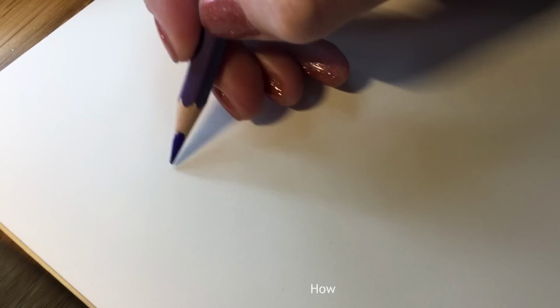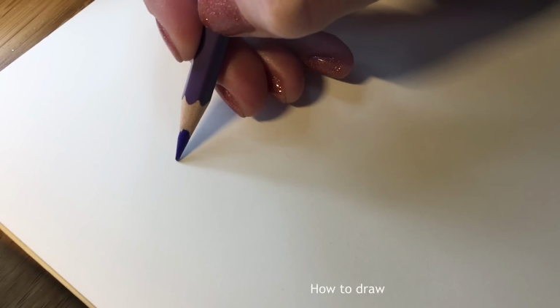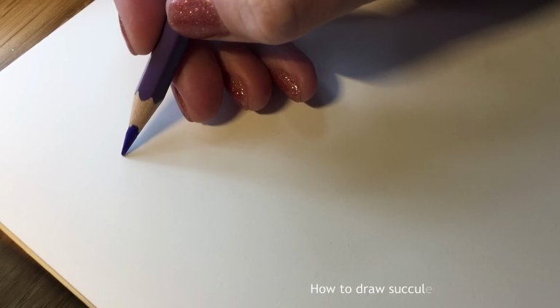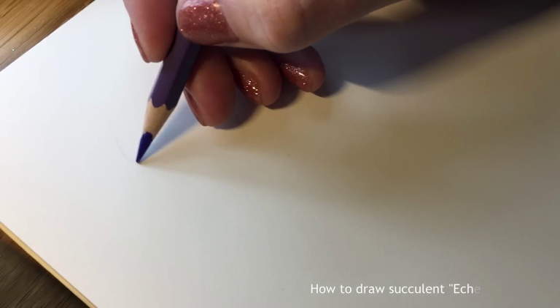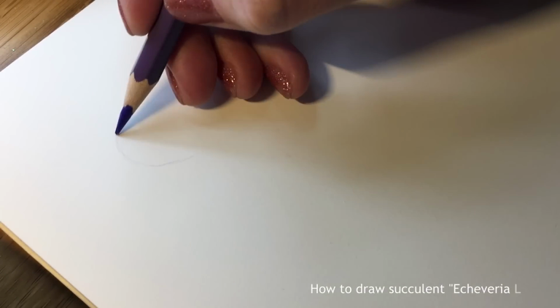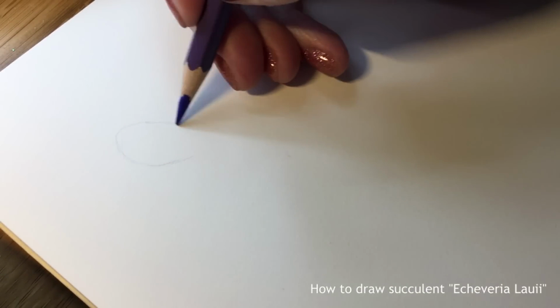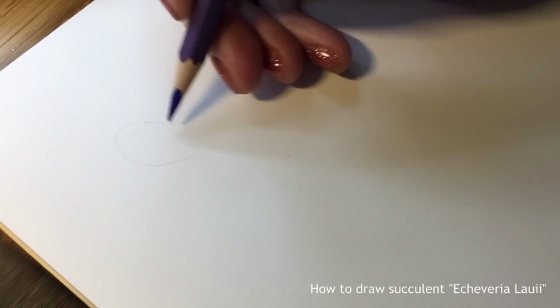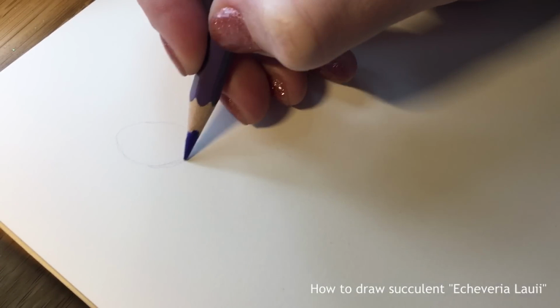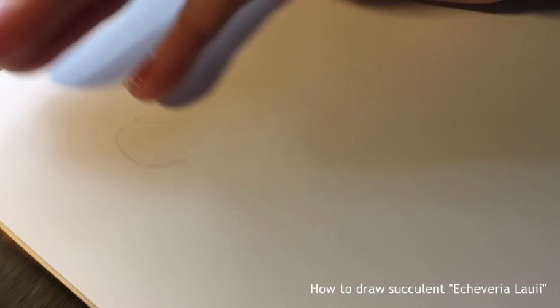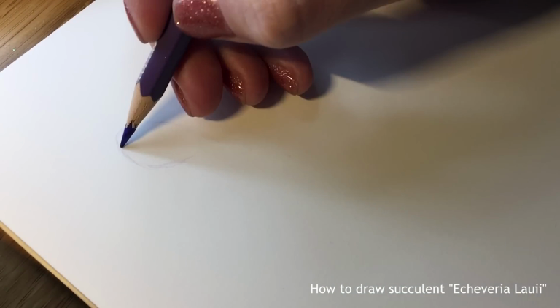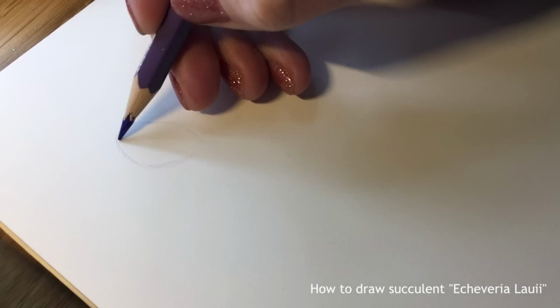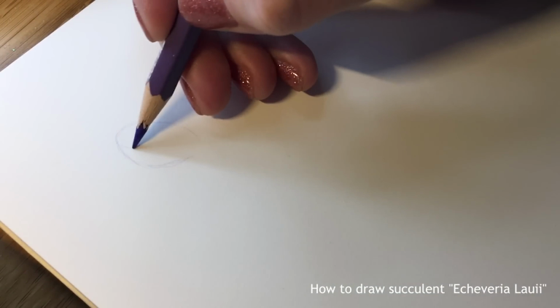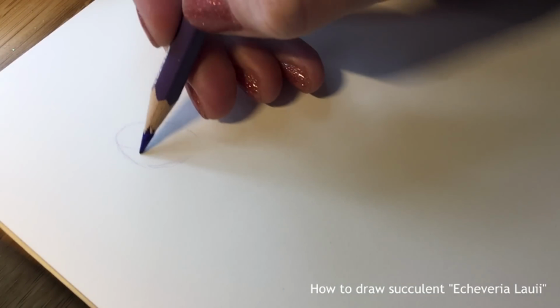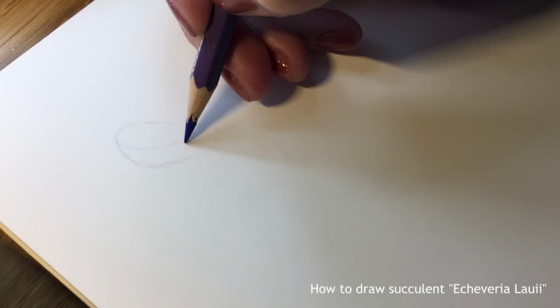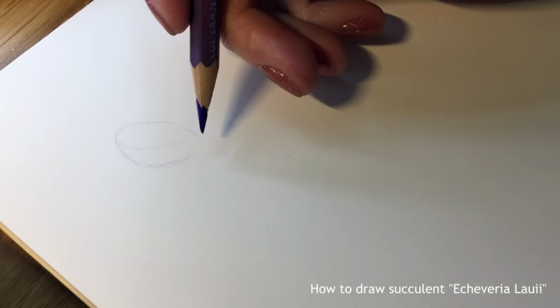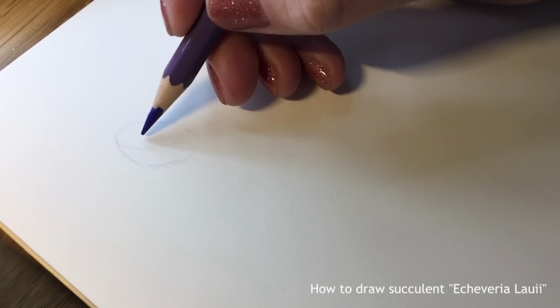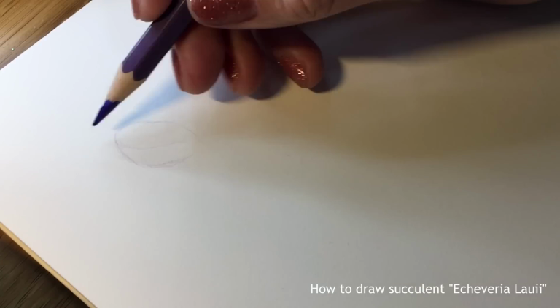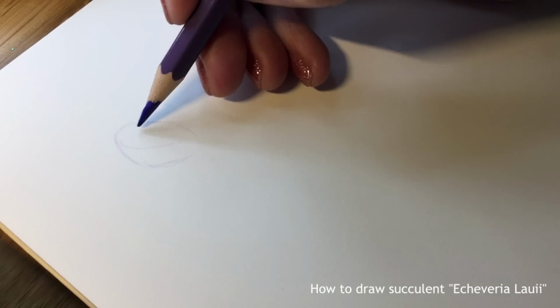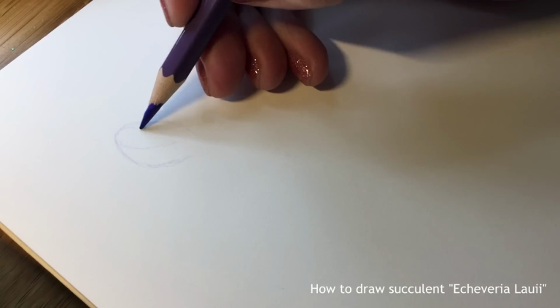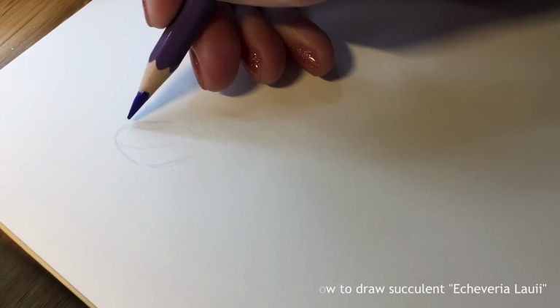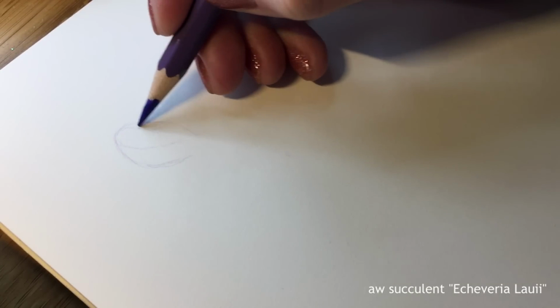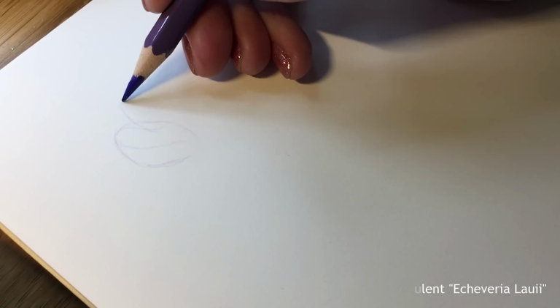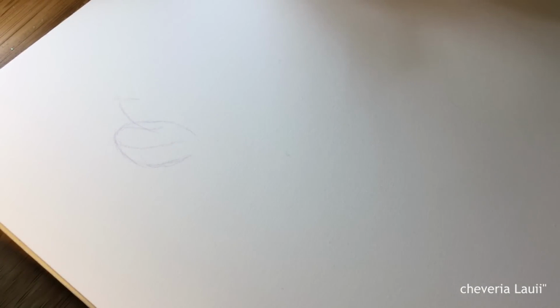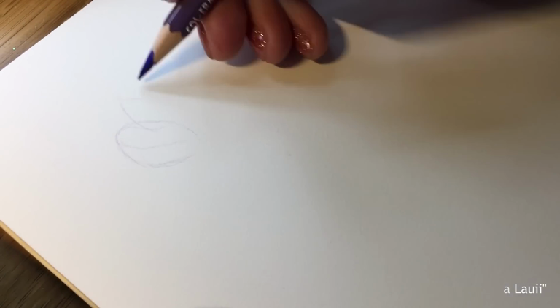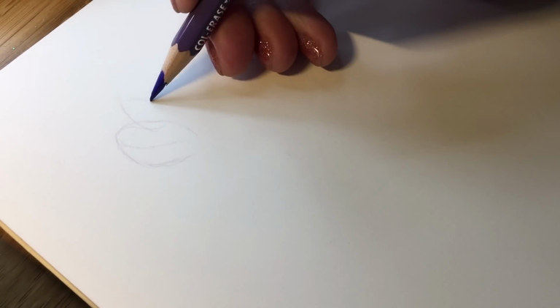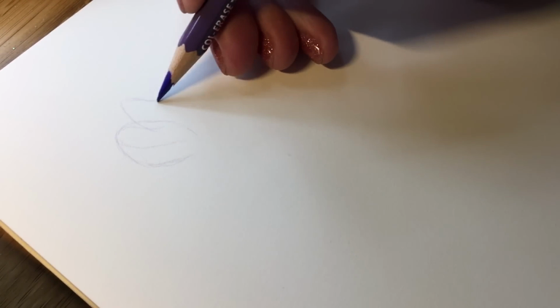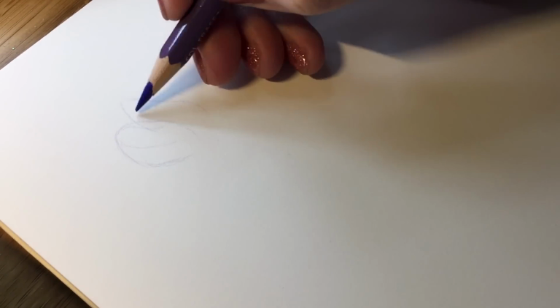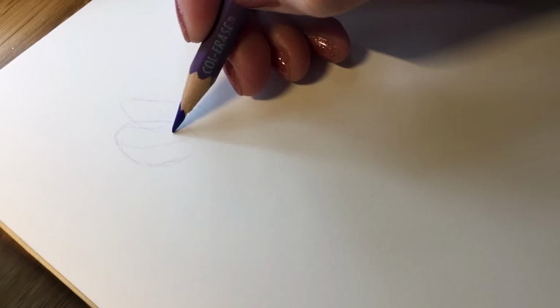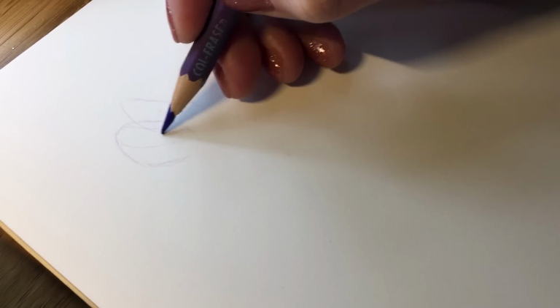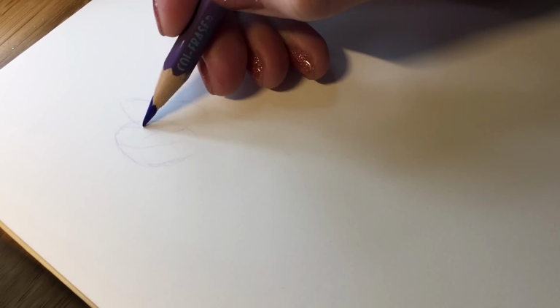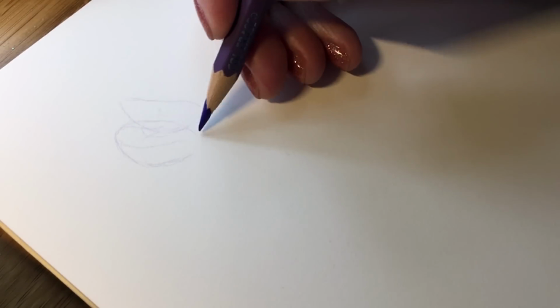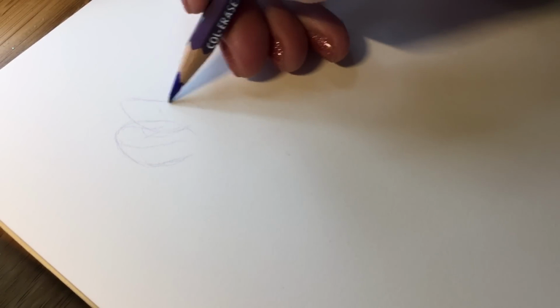Hey guys! Today I'm going to draw one of my favorite plants, succulent, and I will try my best to explain the process.